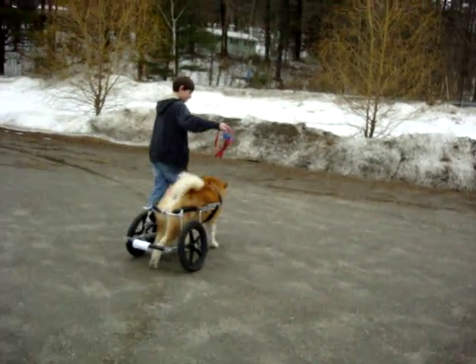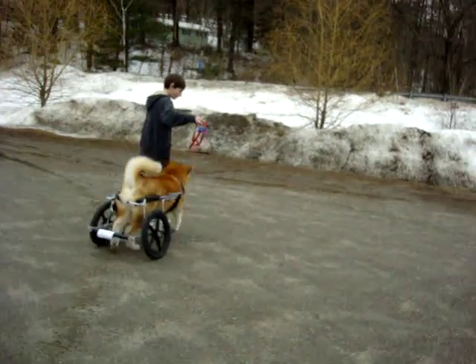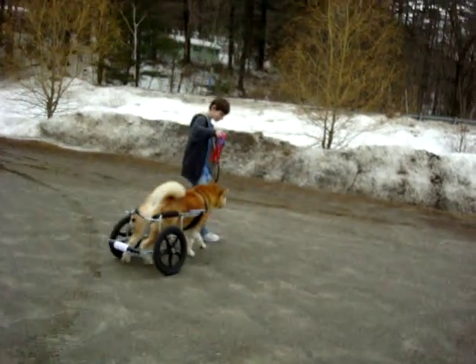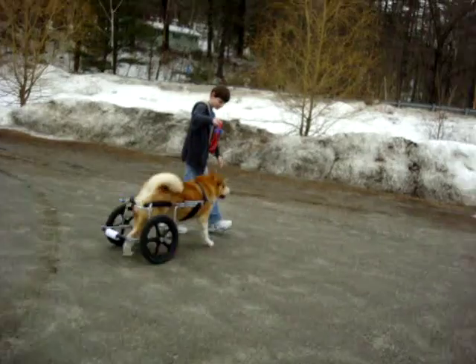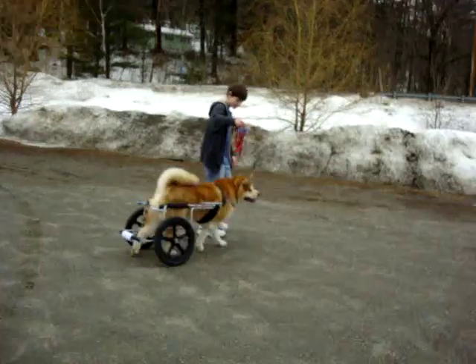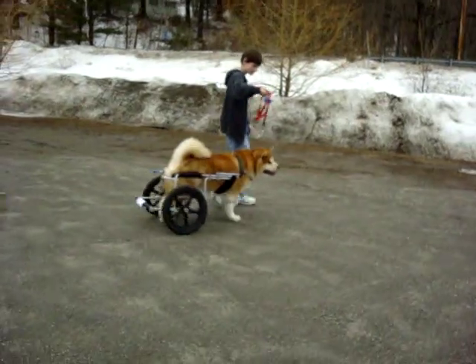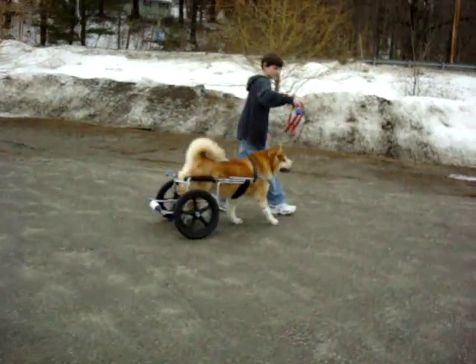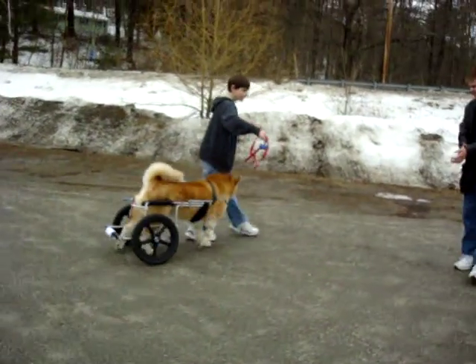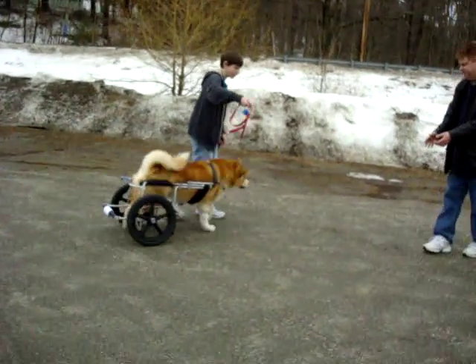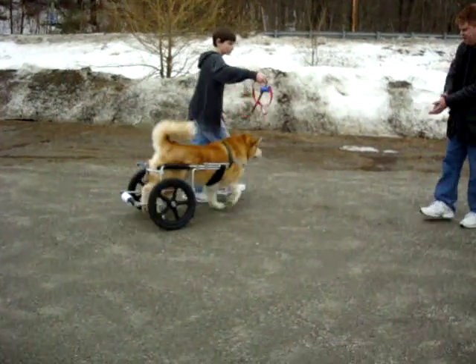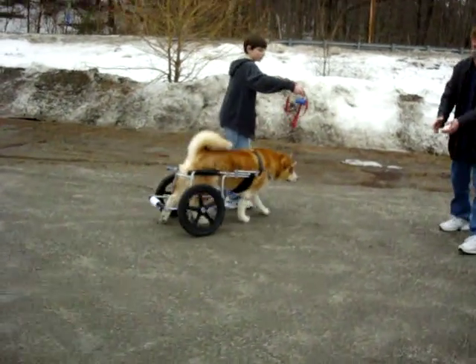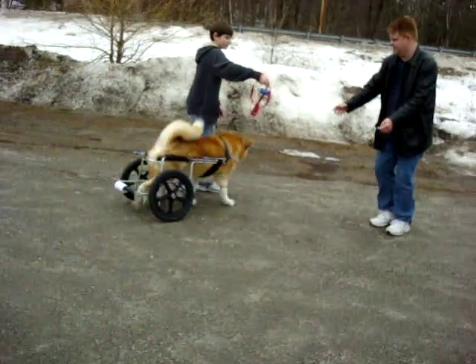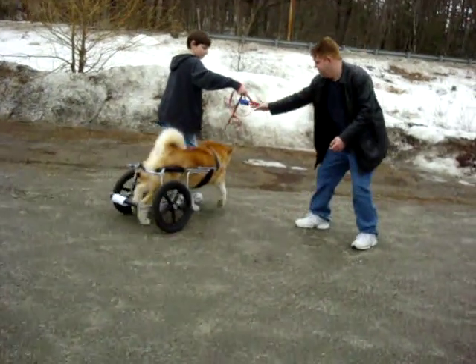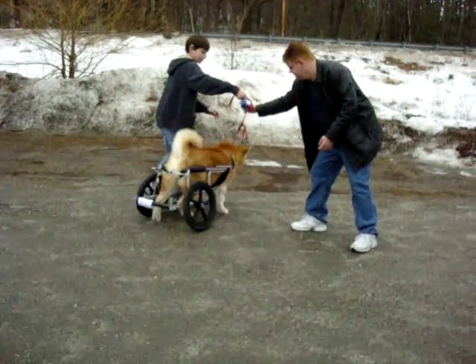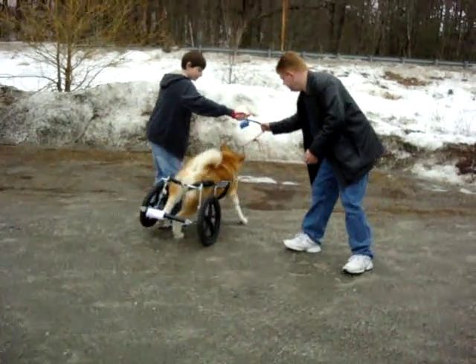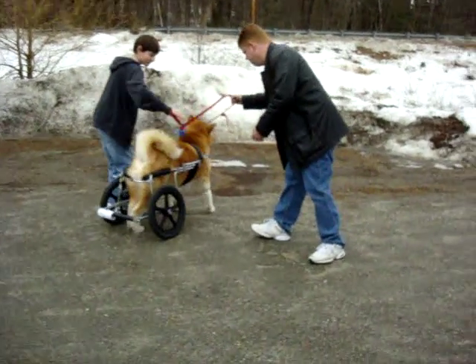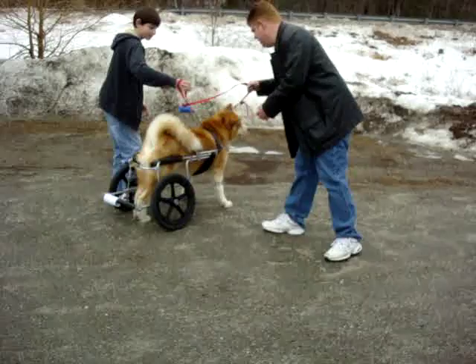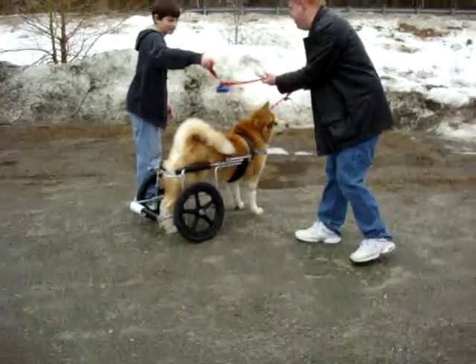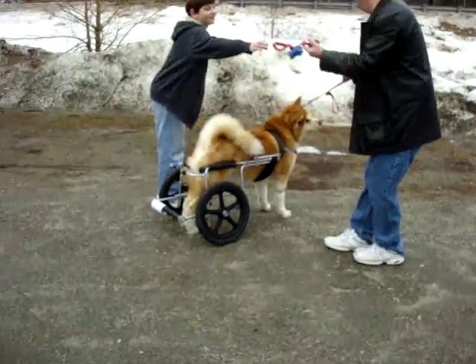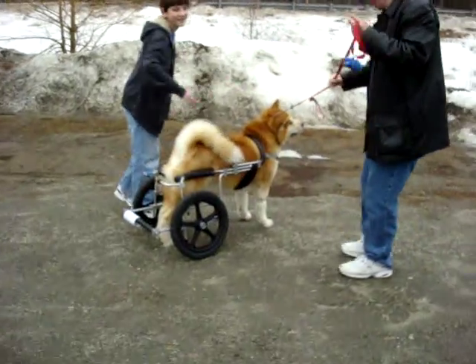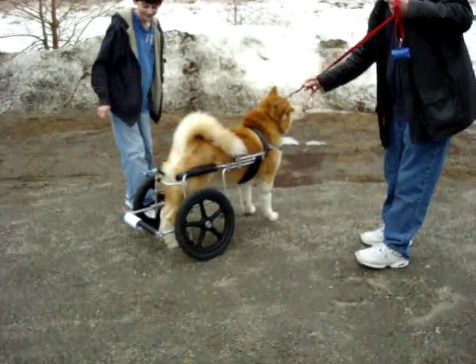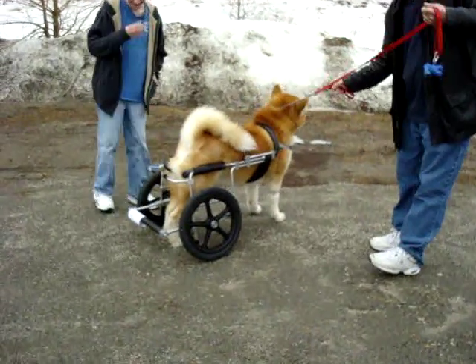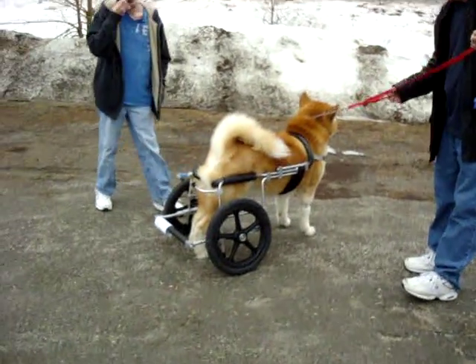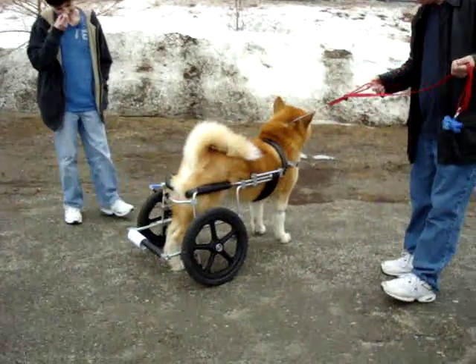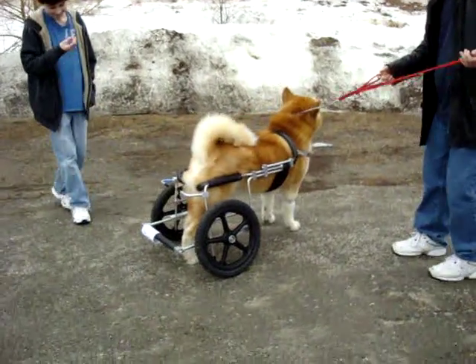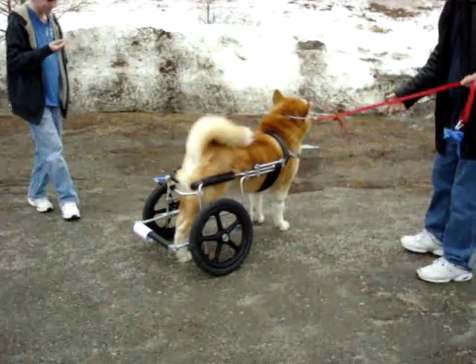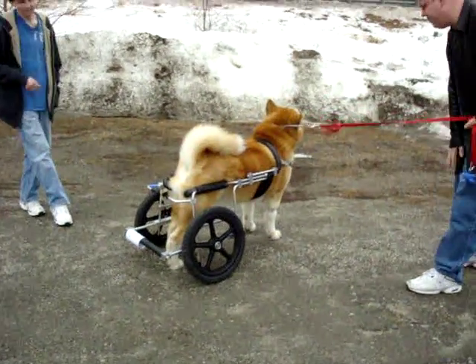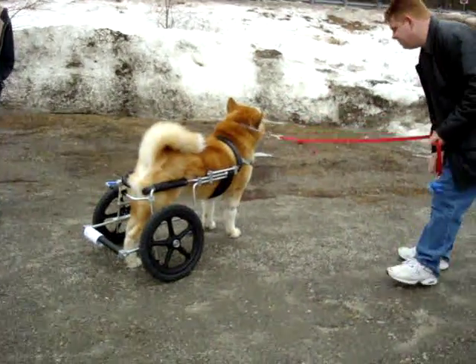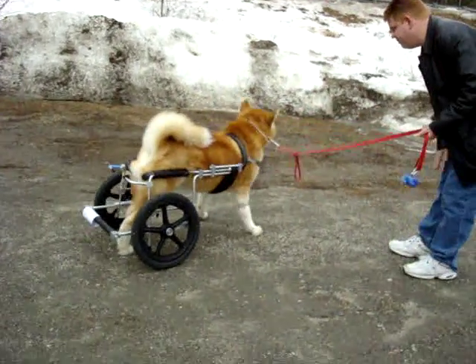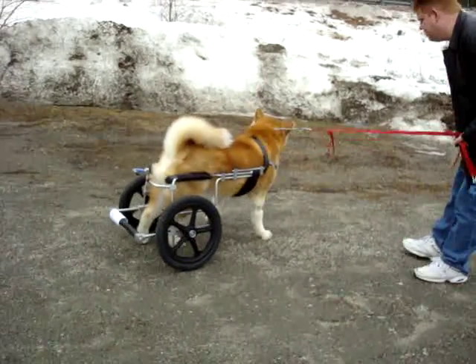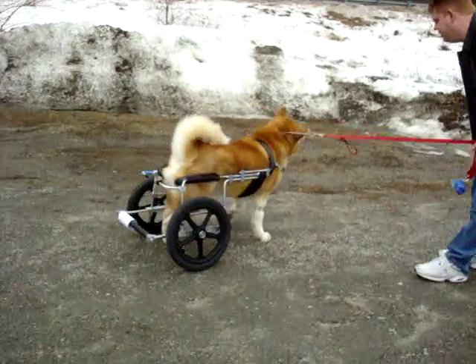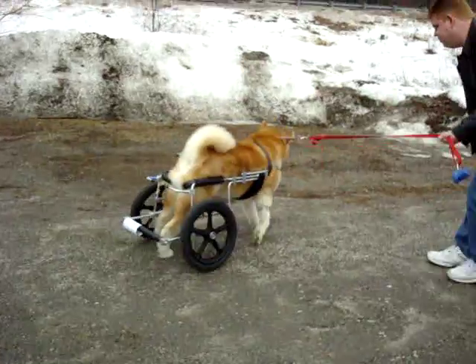With the cart giving him that extra little bit of support, he's using his legs really nicely. That's great to see. Really good. Thank you so much for bringing him — I just learned a lot from him.